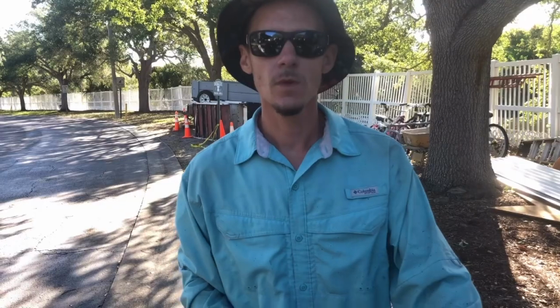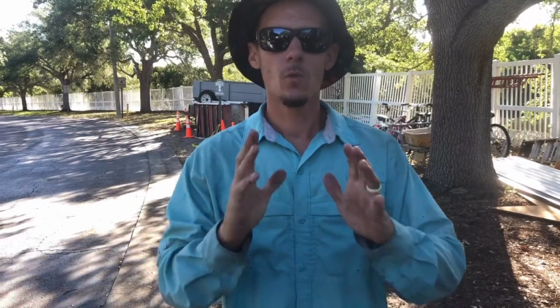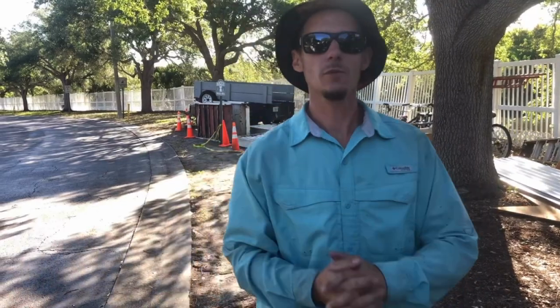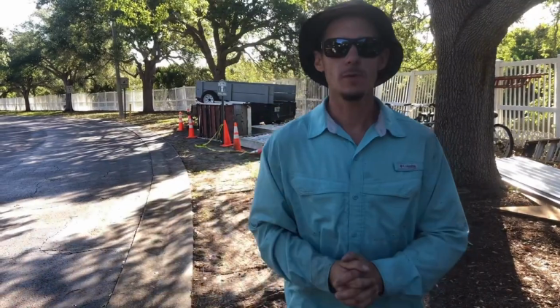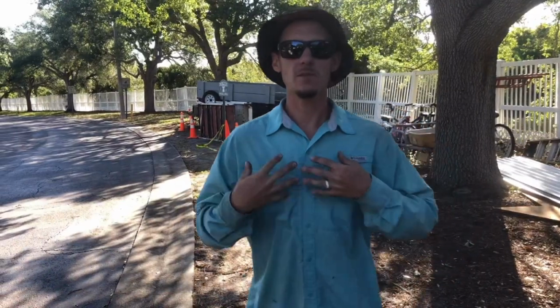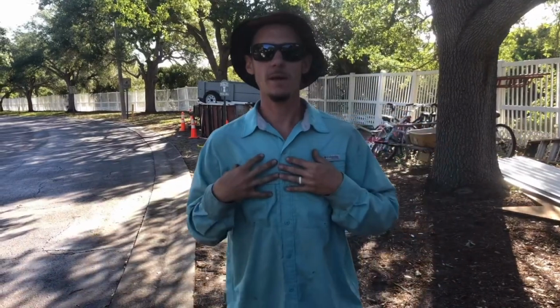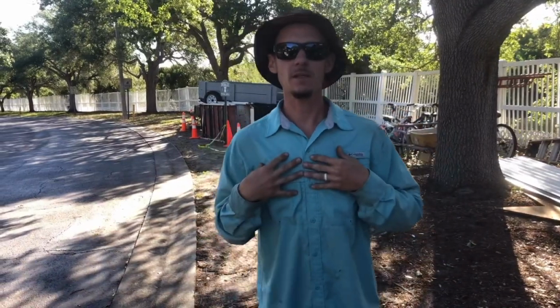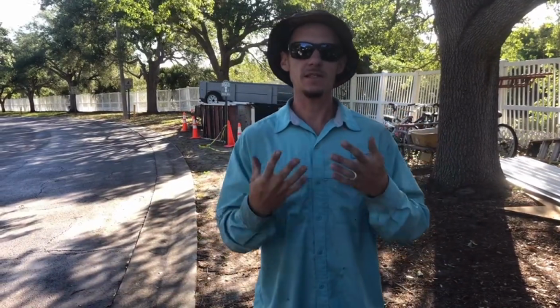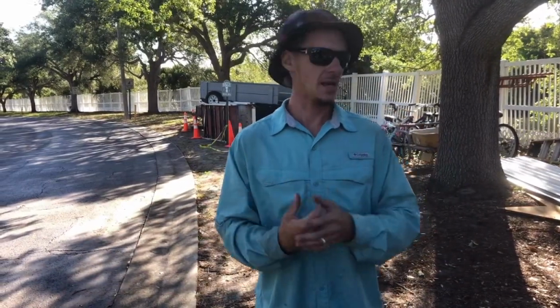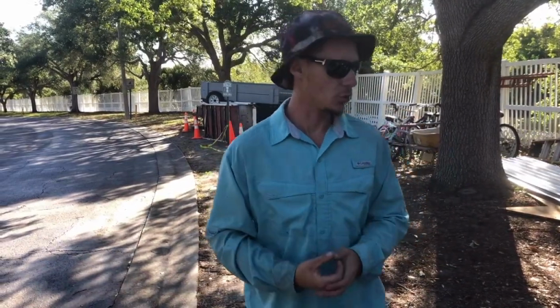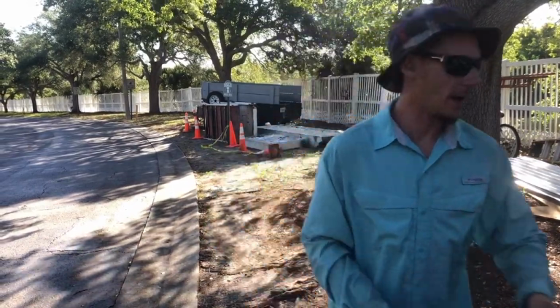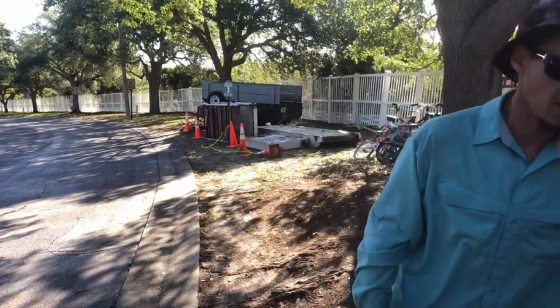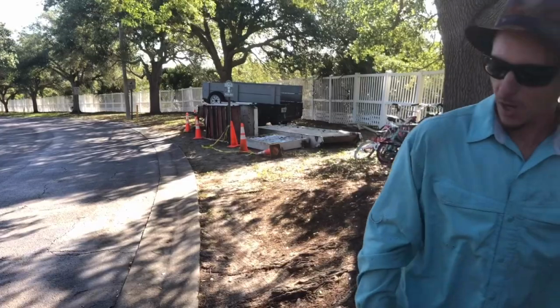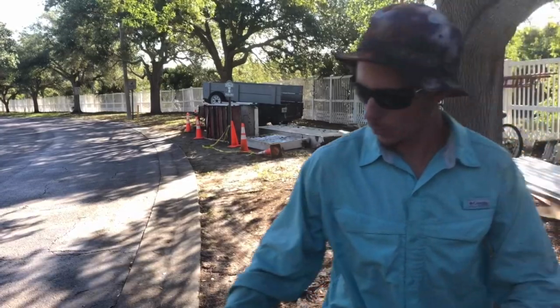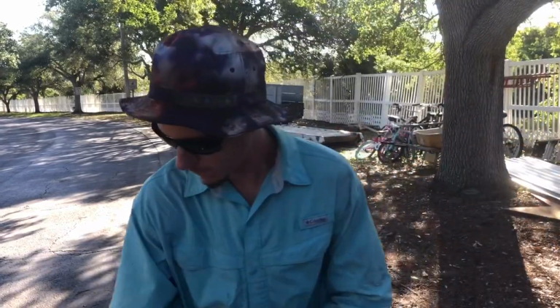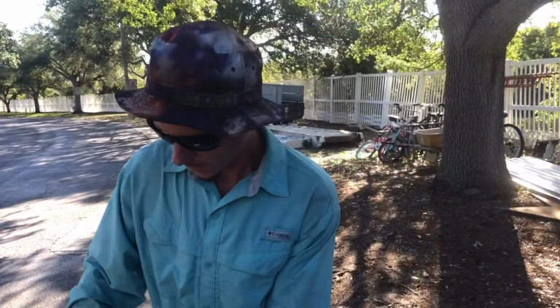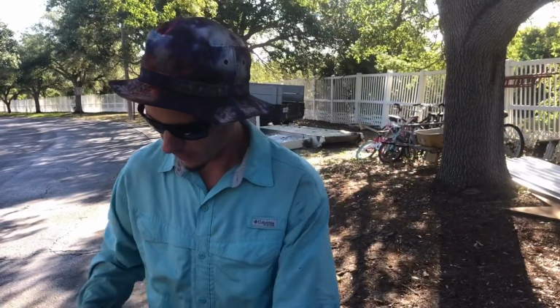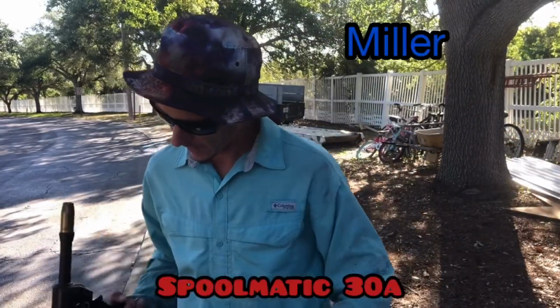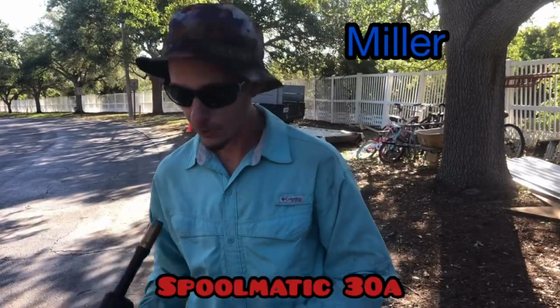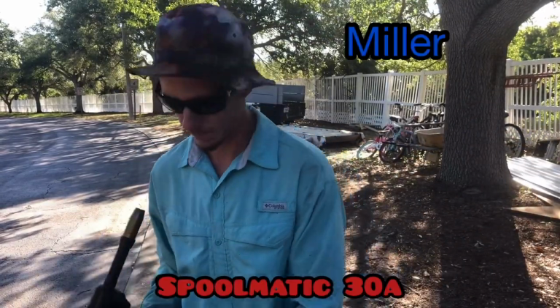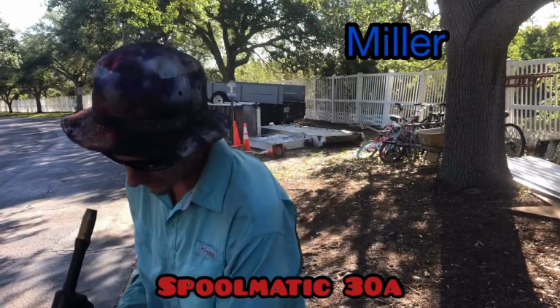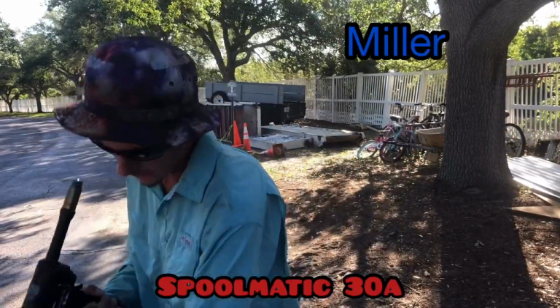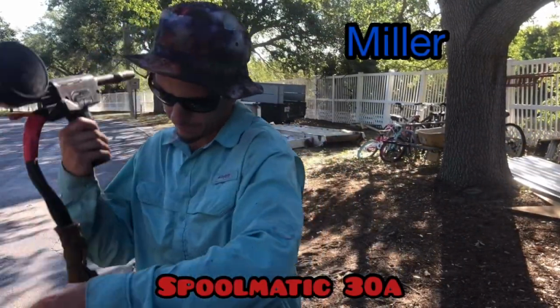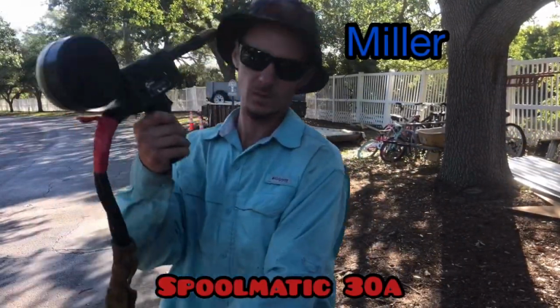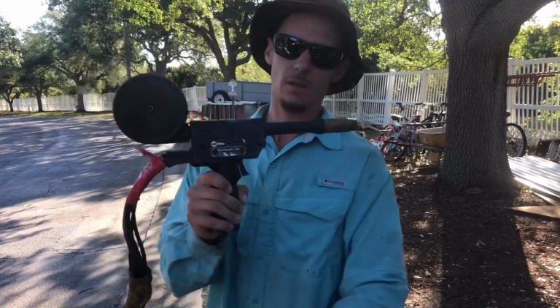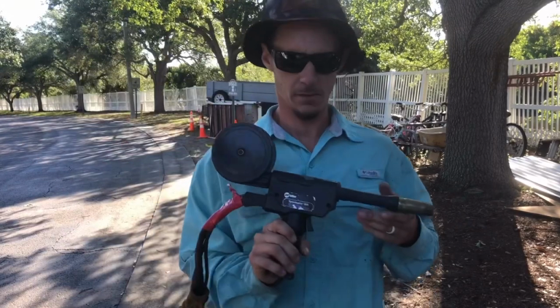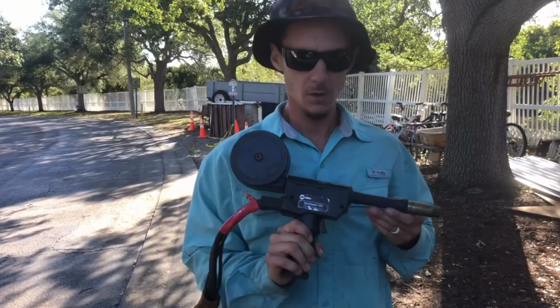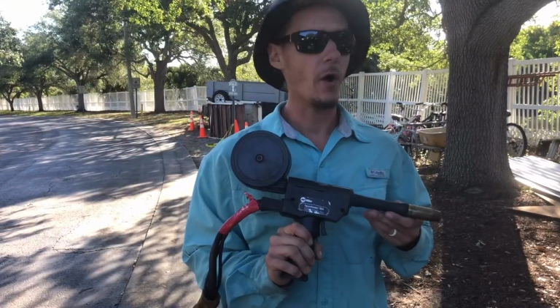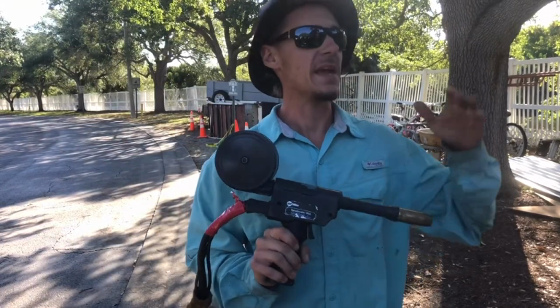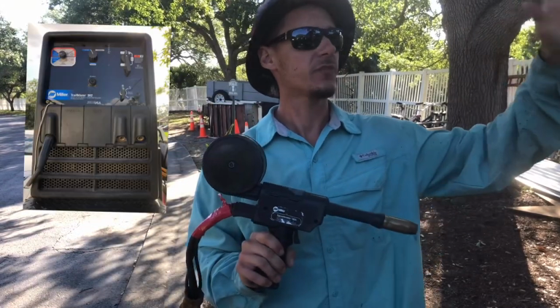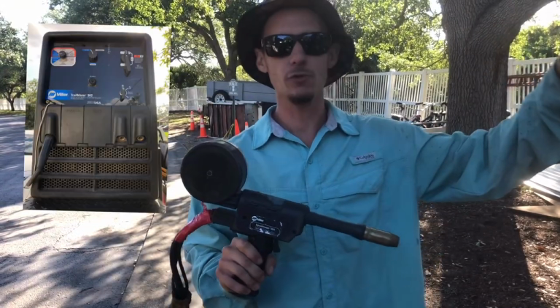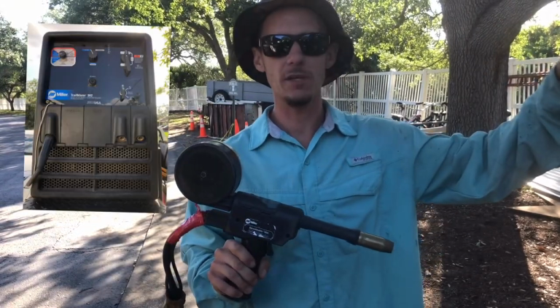What's up YouTube? My name is Melton Metal Anthony and today I'm going to show you how to set up a spool gun — a Spoolmatic 30A Miller particularly — on a Trailblazer 302.